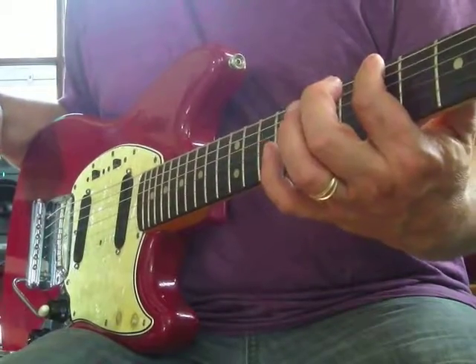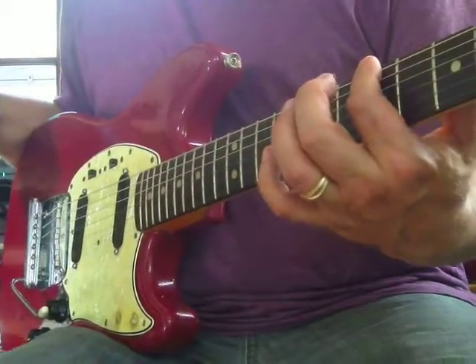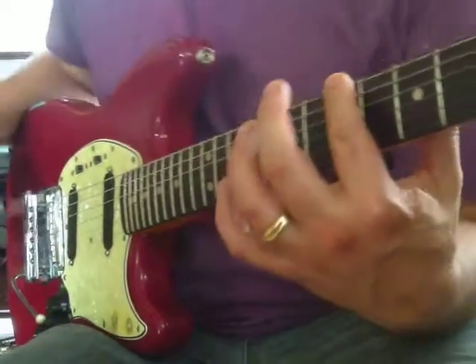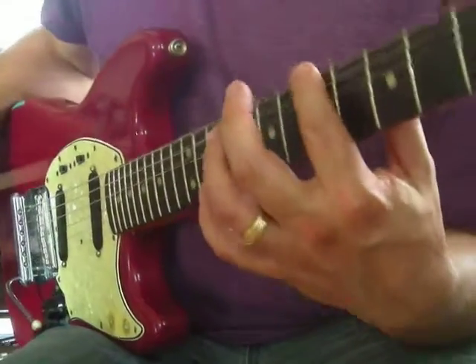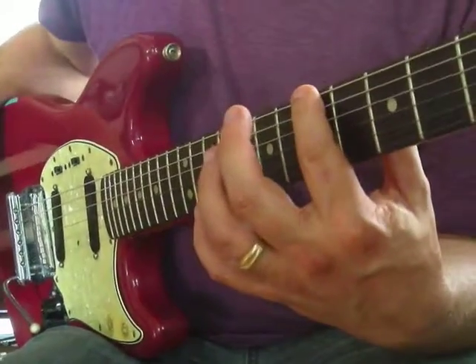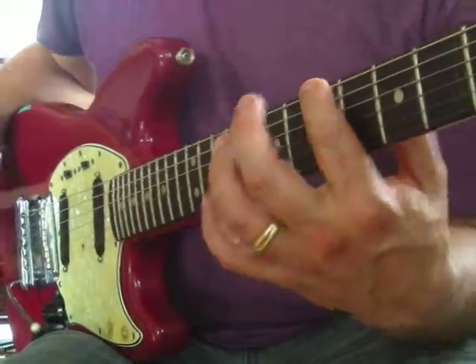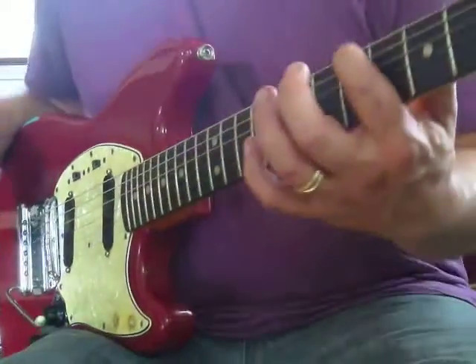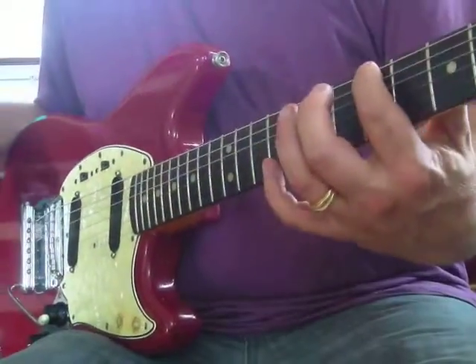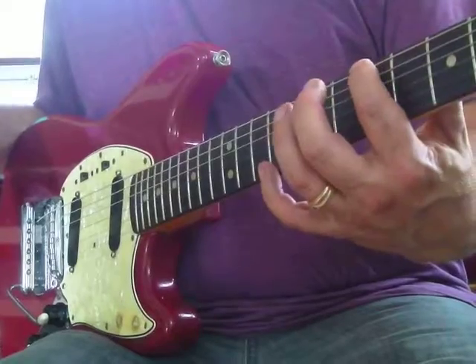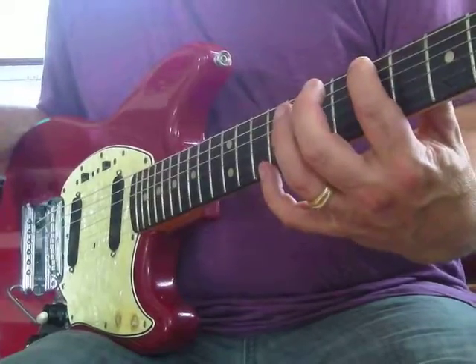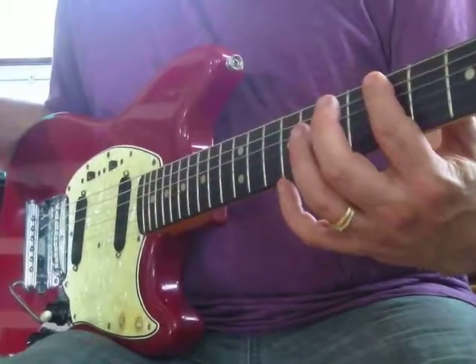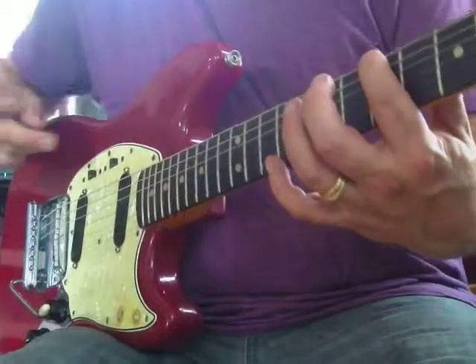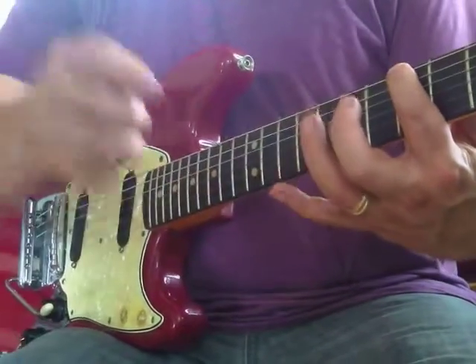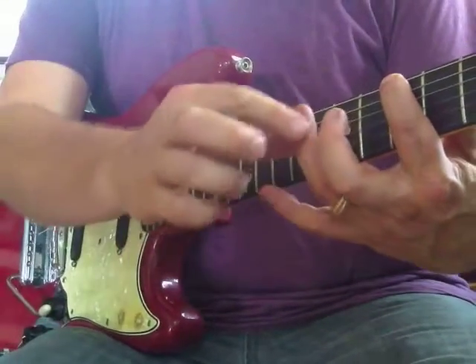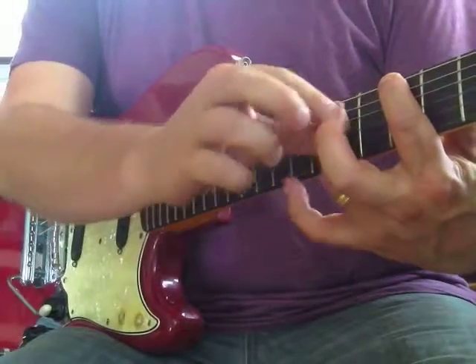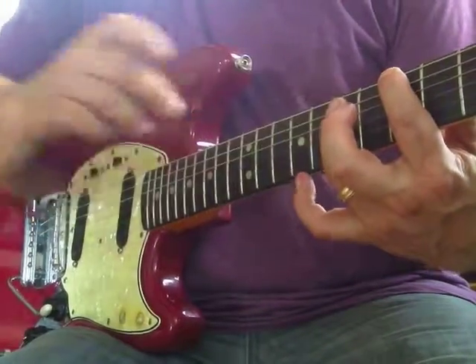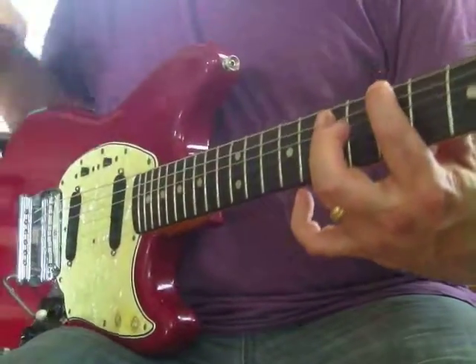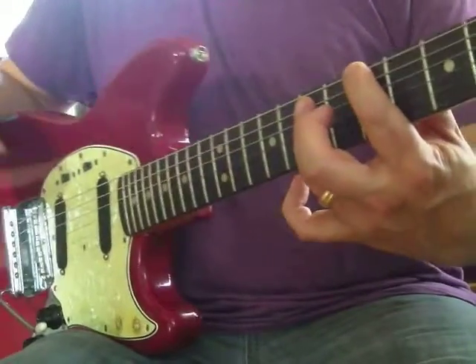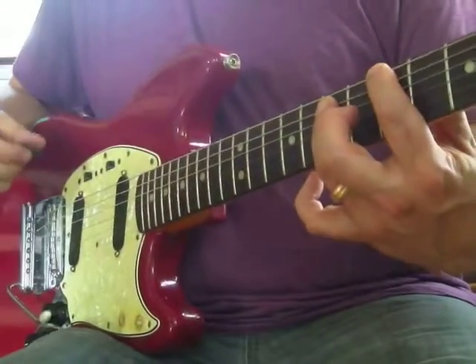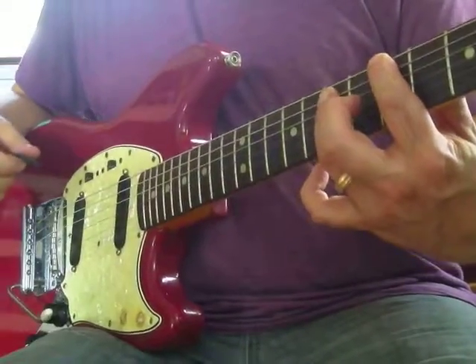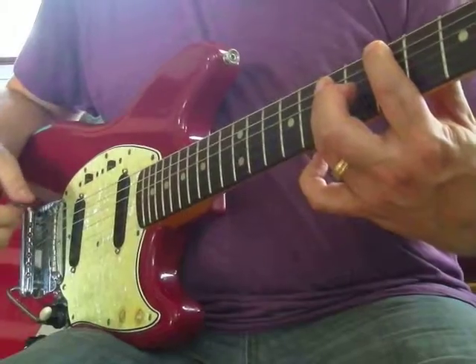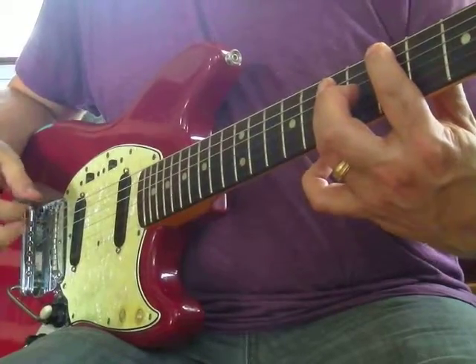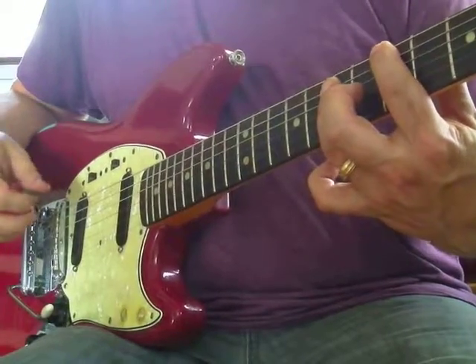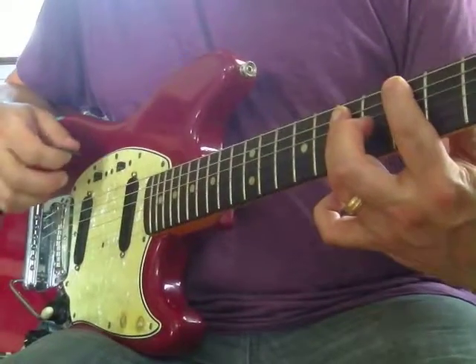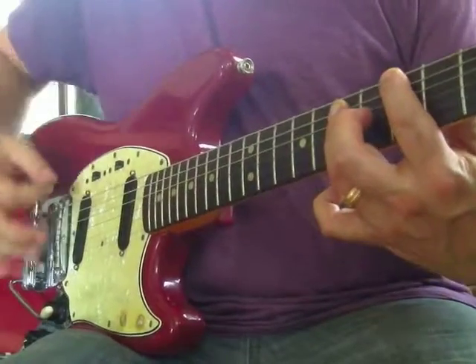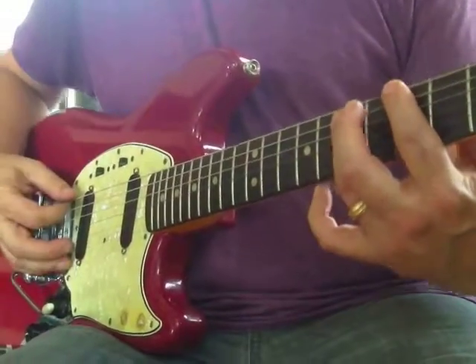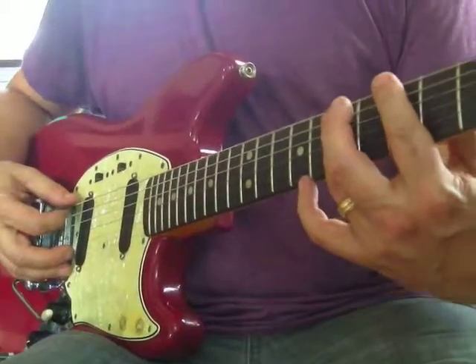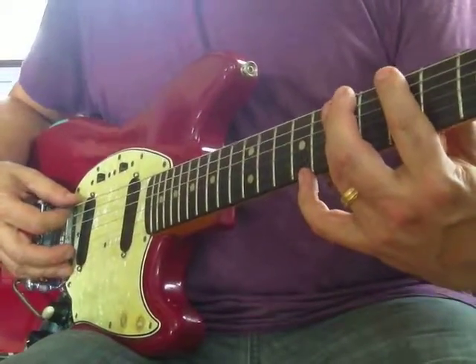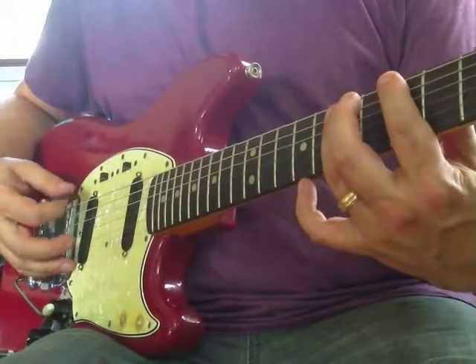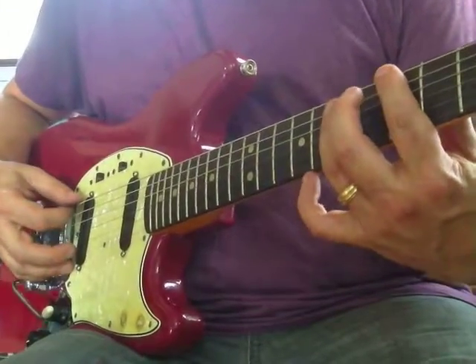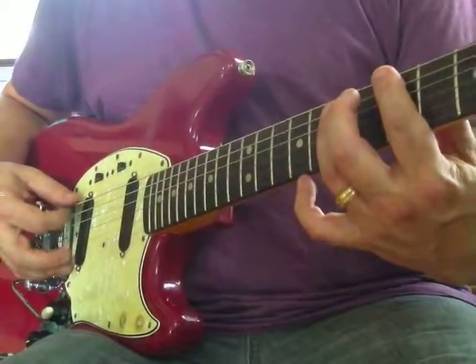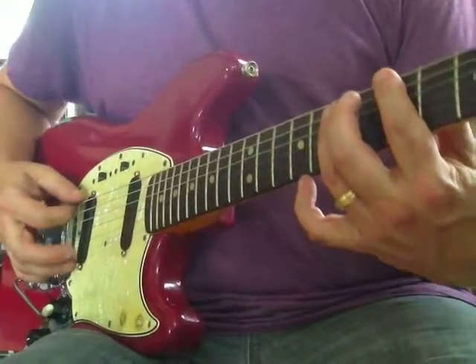I was like, ouch - but I didn't want to complain. And she goes, 'Alright, put your ring finger here.' And I was like, ouch! But I didn't want to complain. I thought this is ridiculous, but I didn't say a word. And she said, 'Hit those strings.'